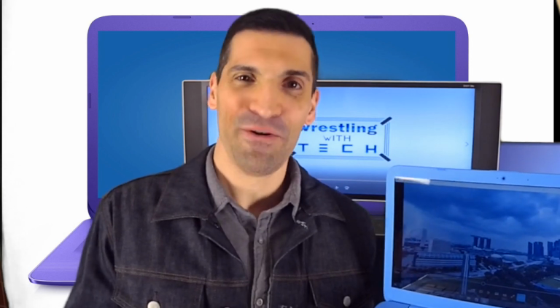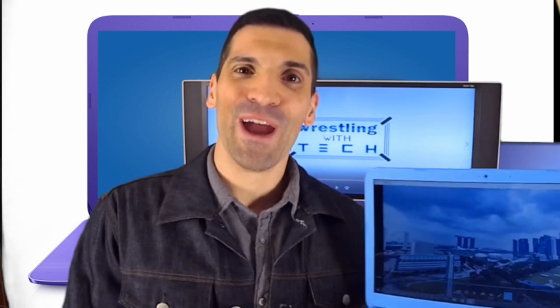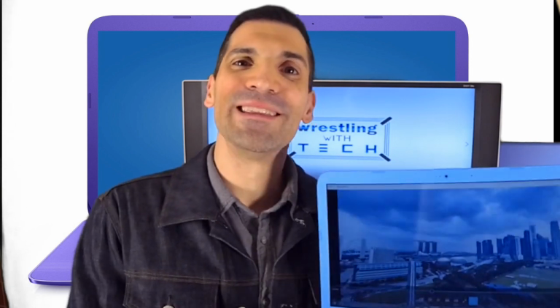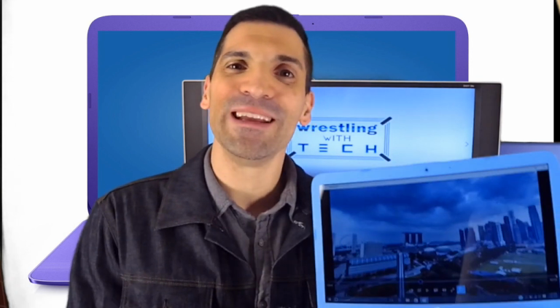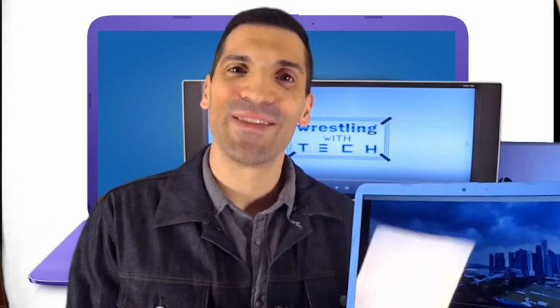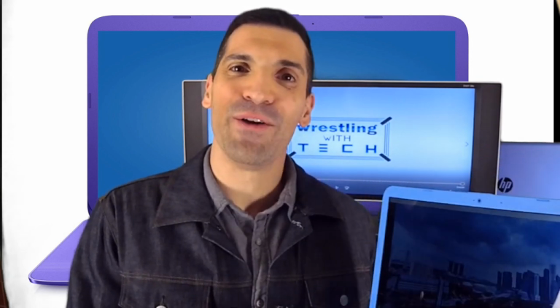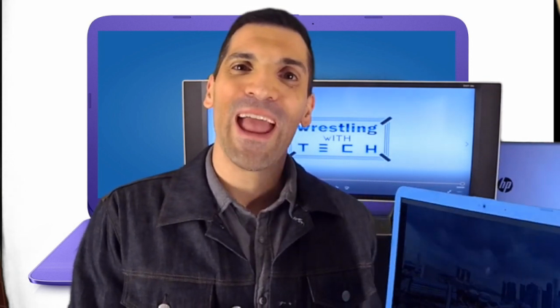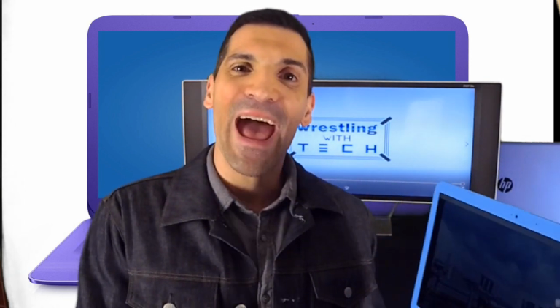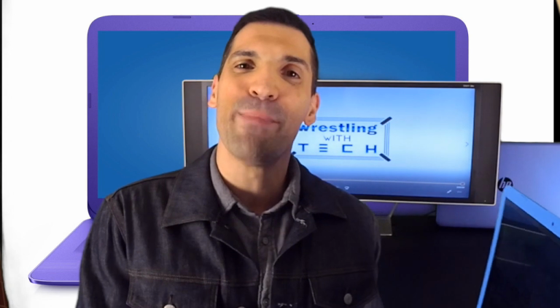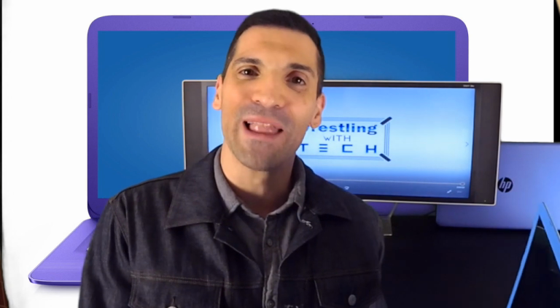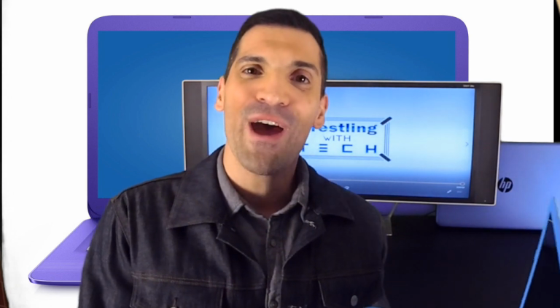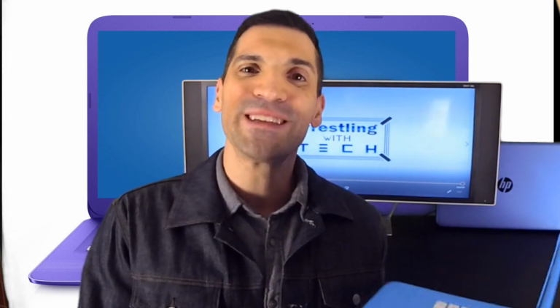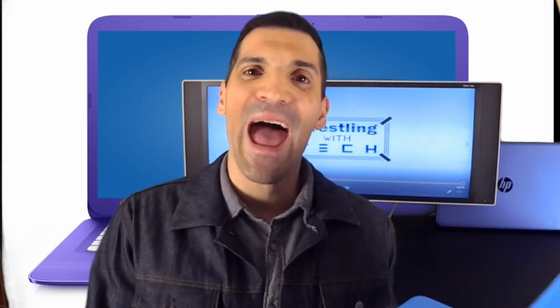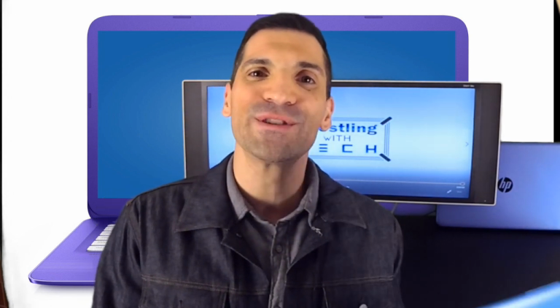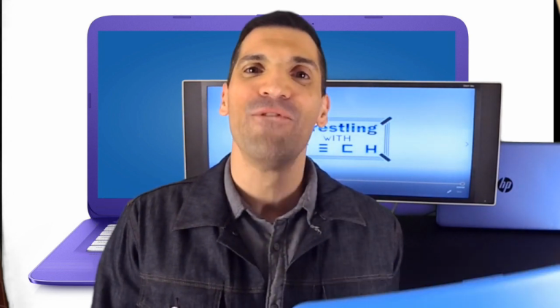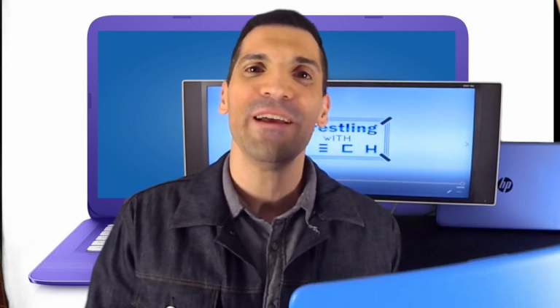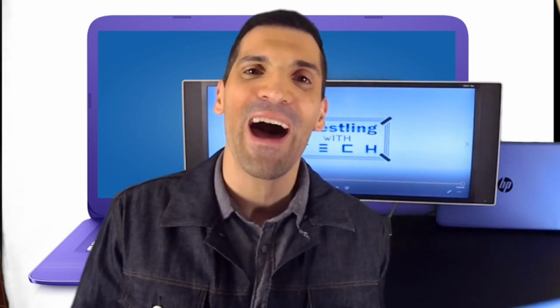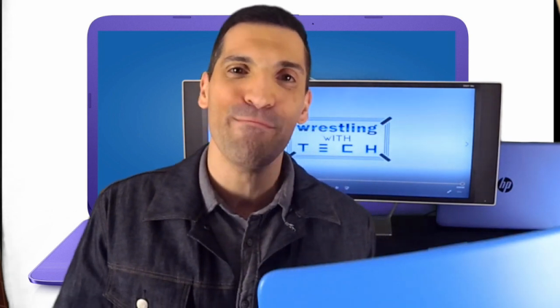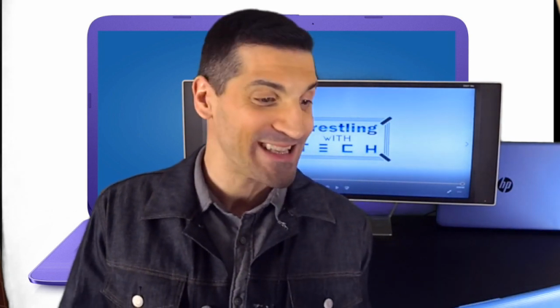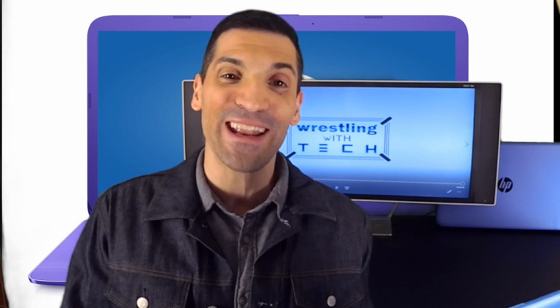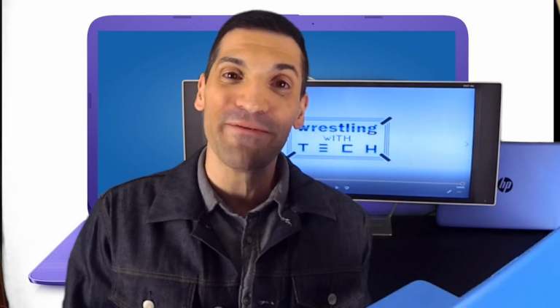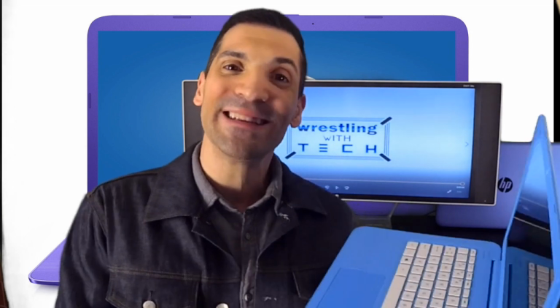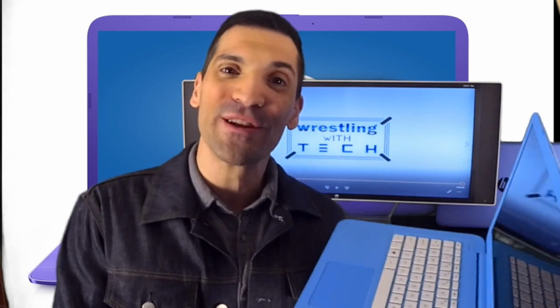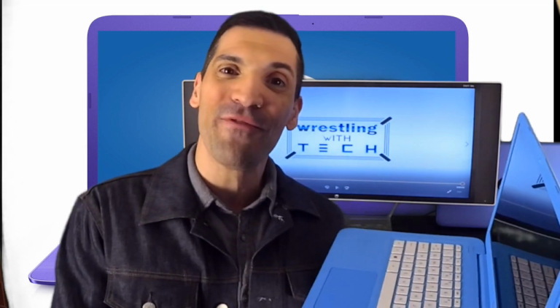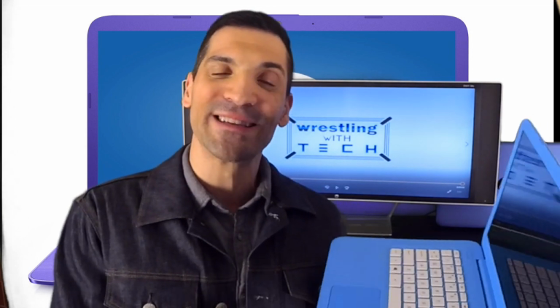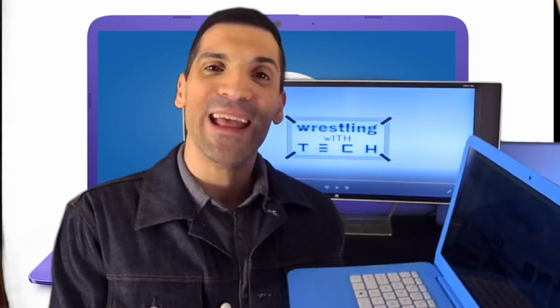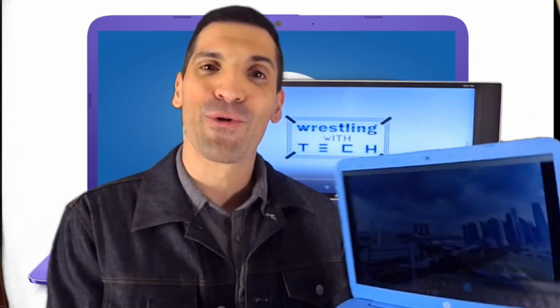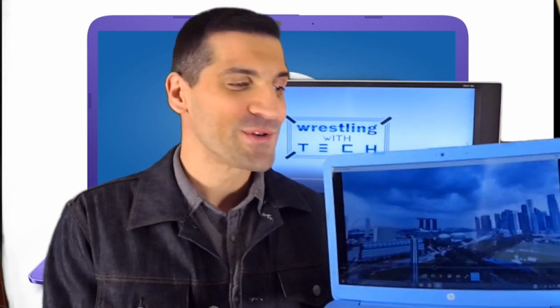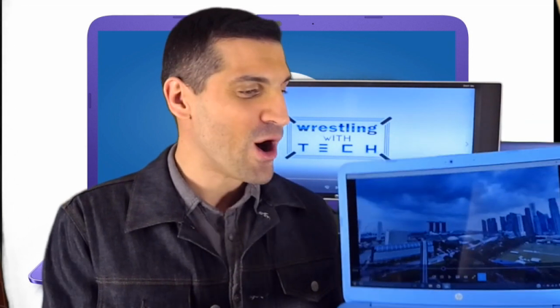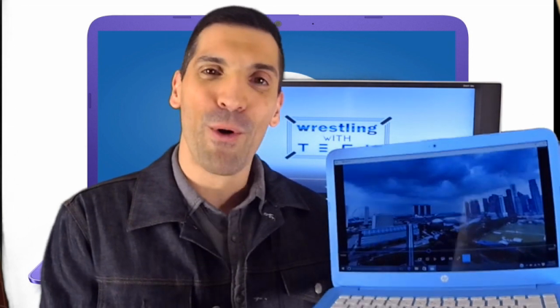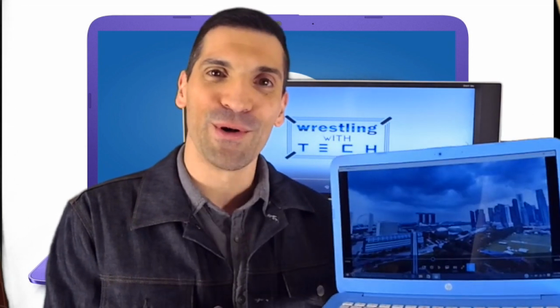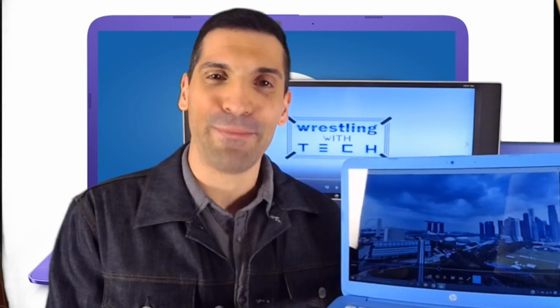Speaking of anywhere, you can literally take this anywhere. It has a battery life of 10 hours and 45 minutes. Can you believe that? 10 hours and 45 minutes in this incredibly small, portable laptop.